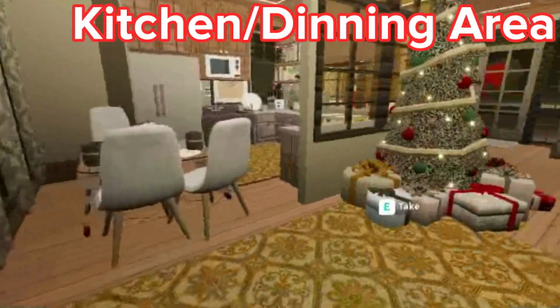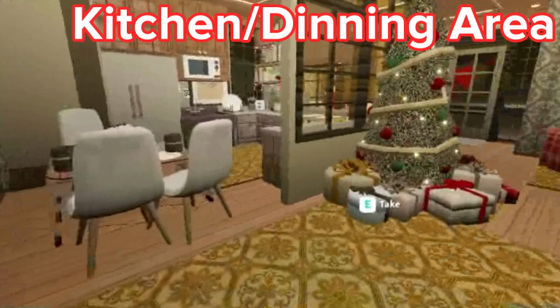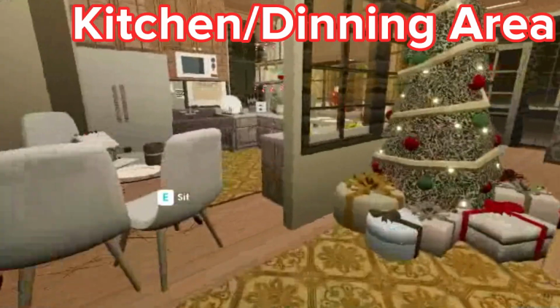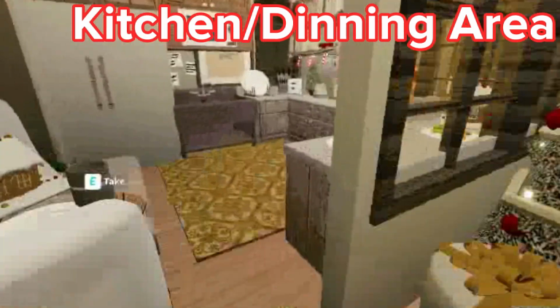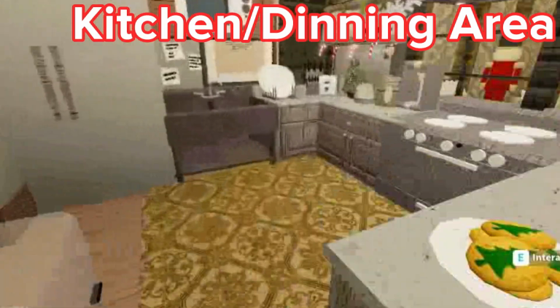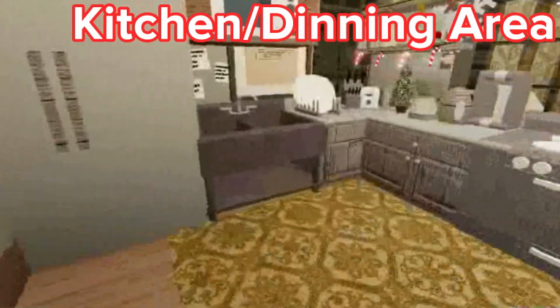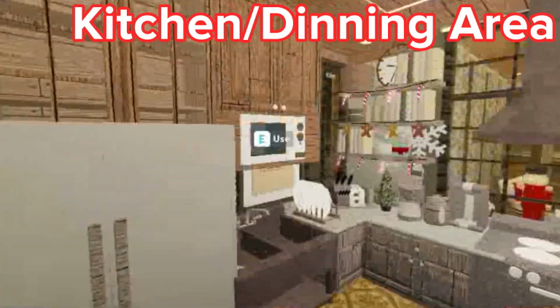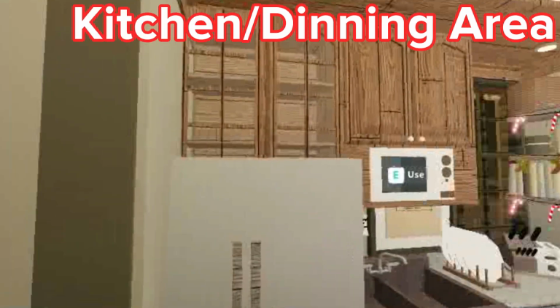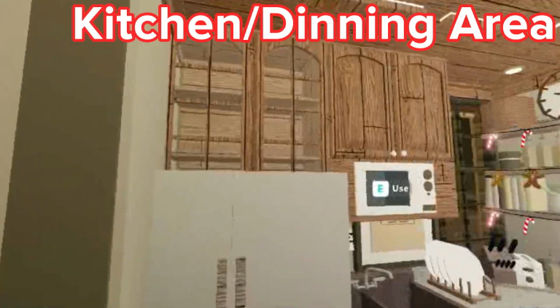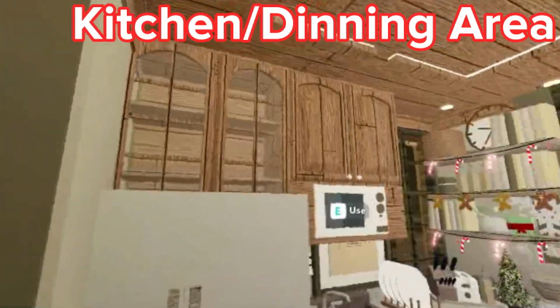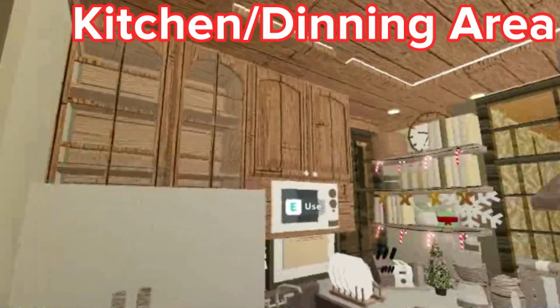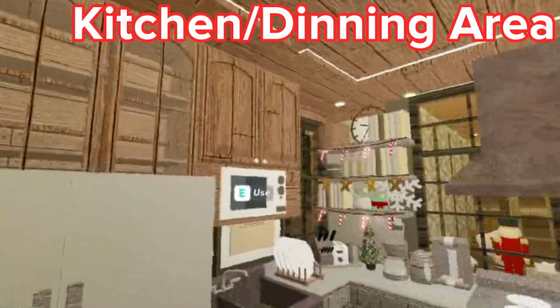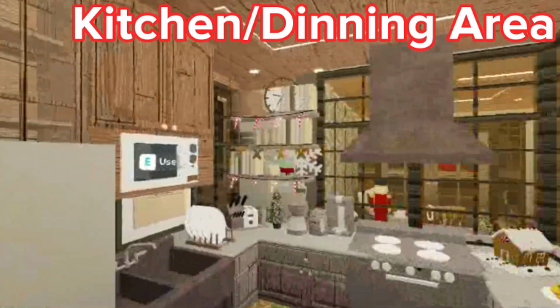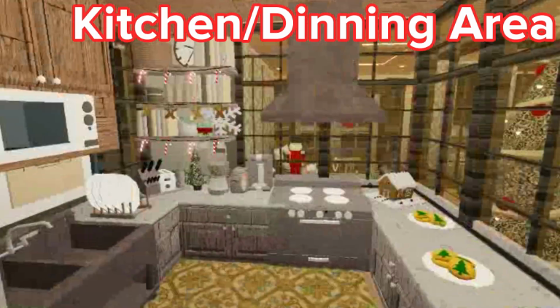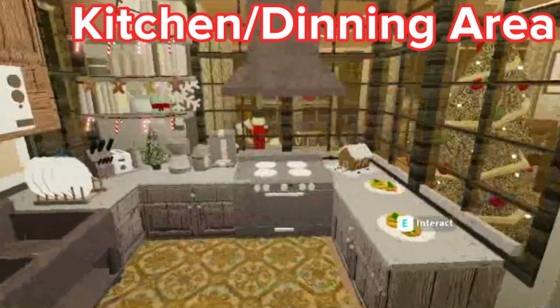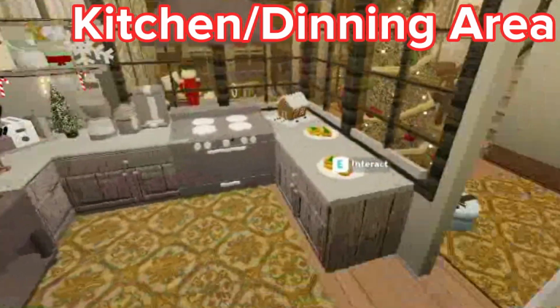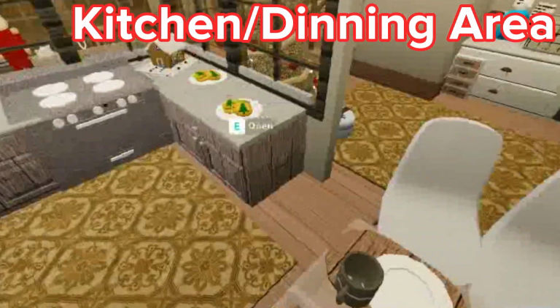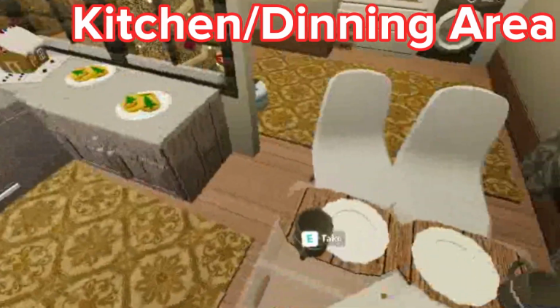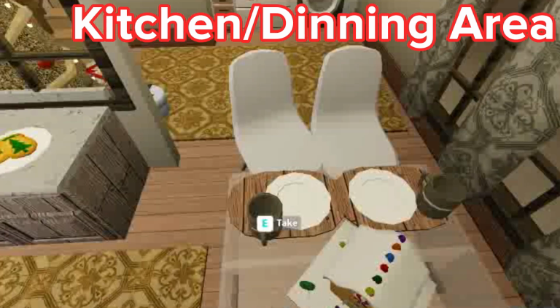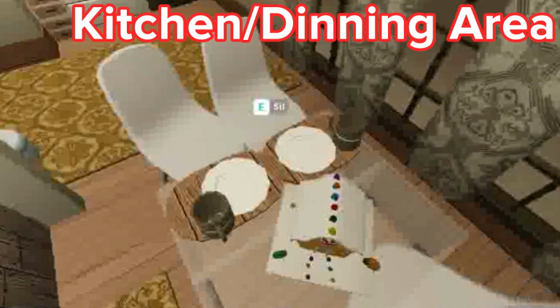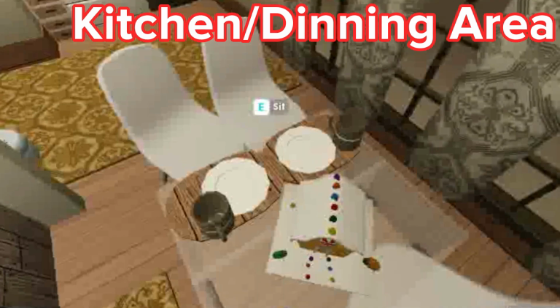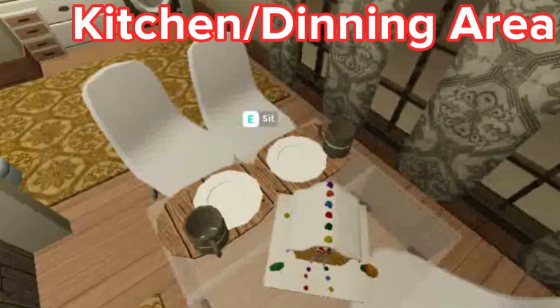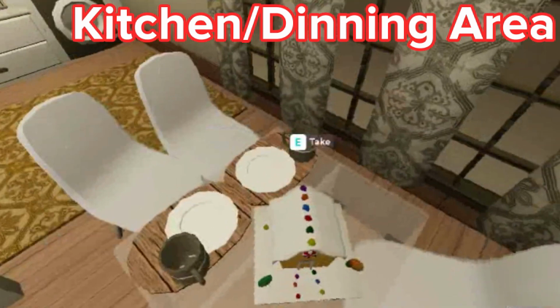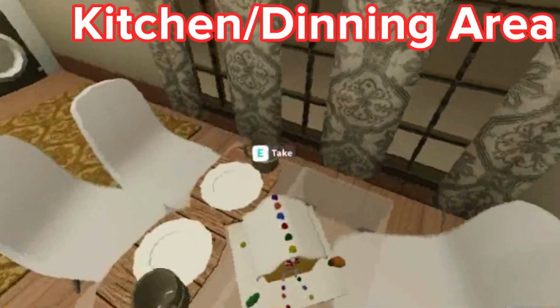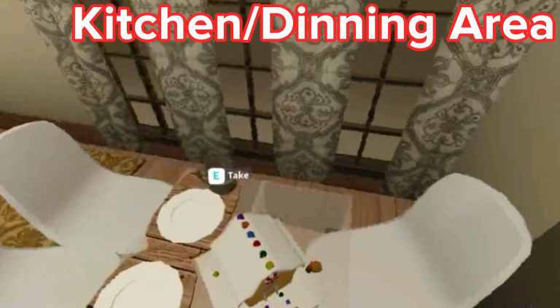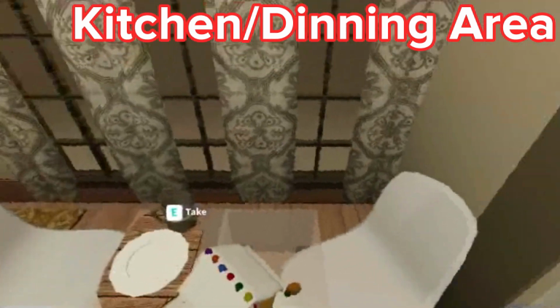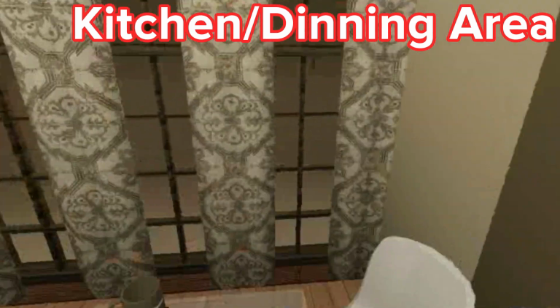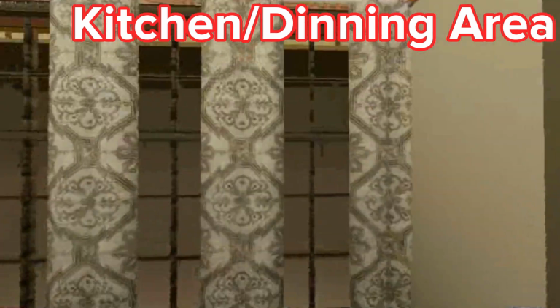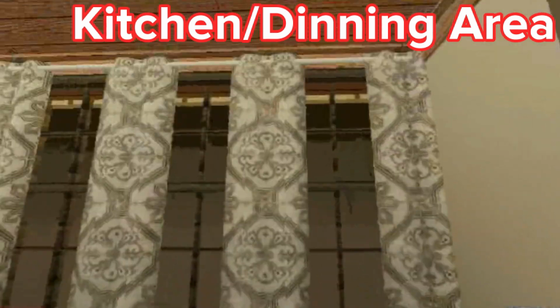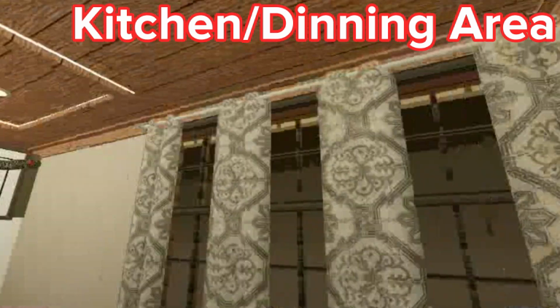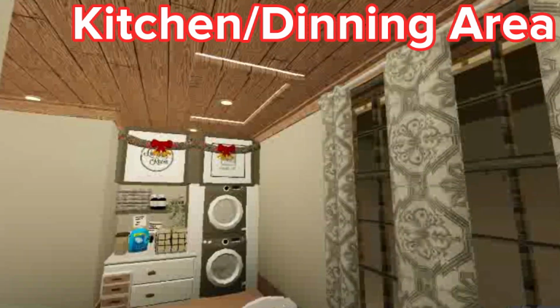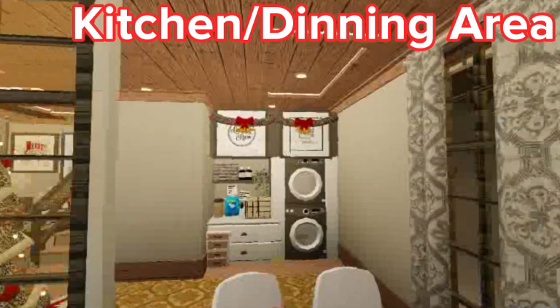And here is the kitchen. So these are the cabinets, and the gingerbread house, the table, dining table.